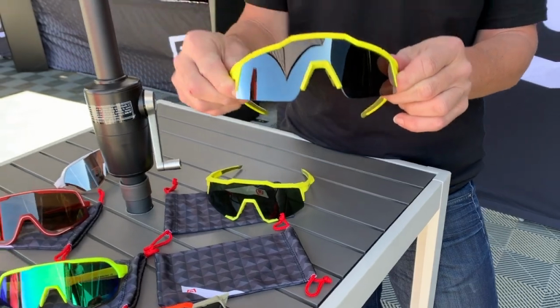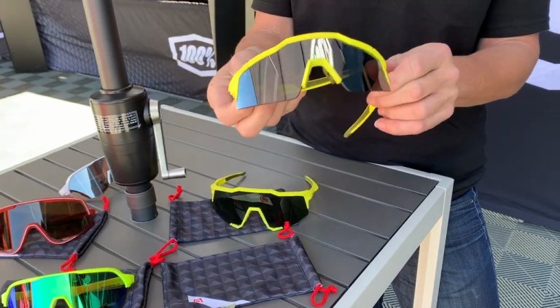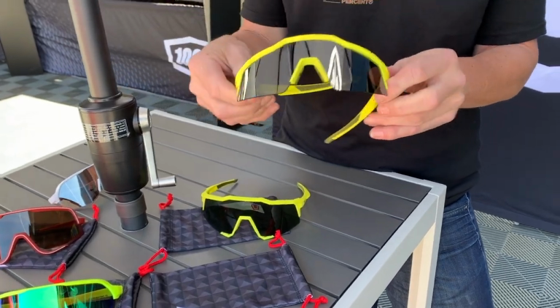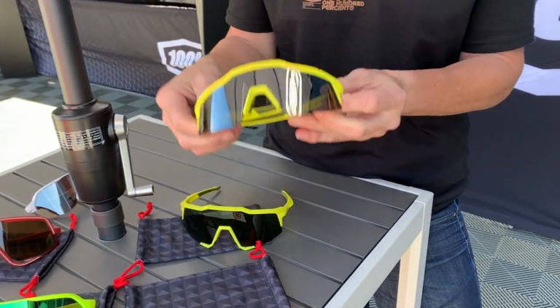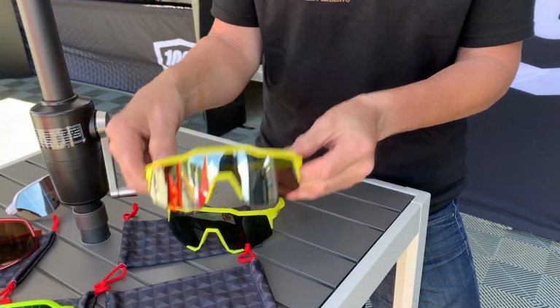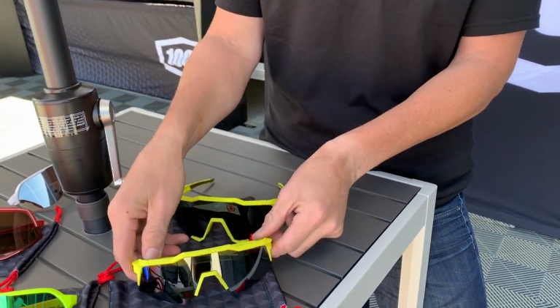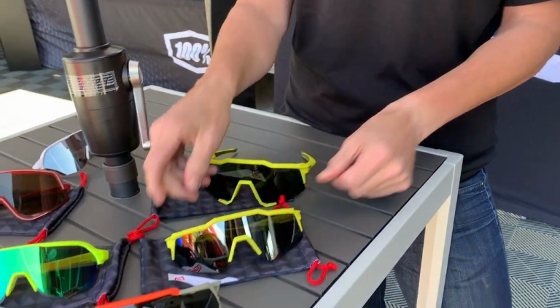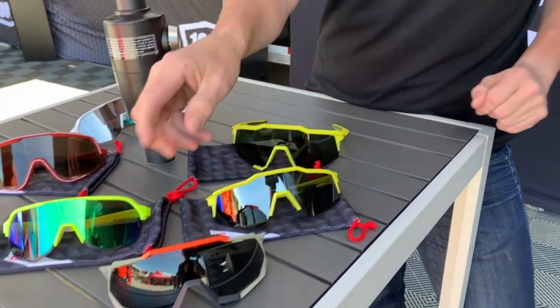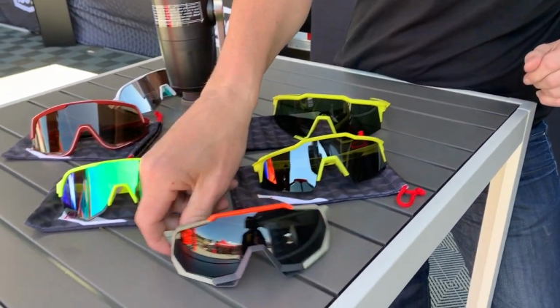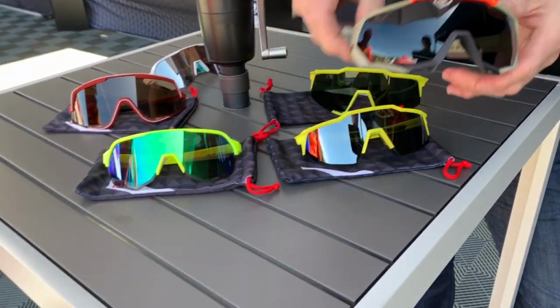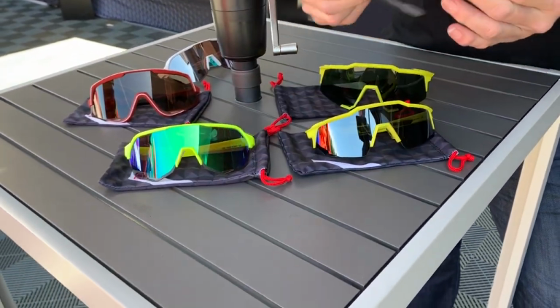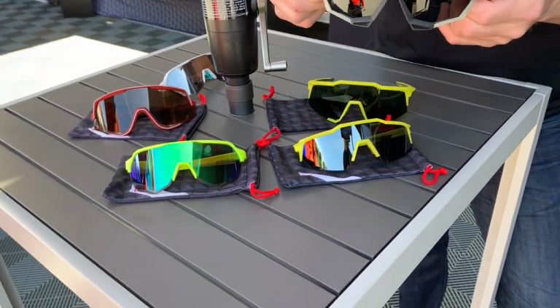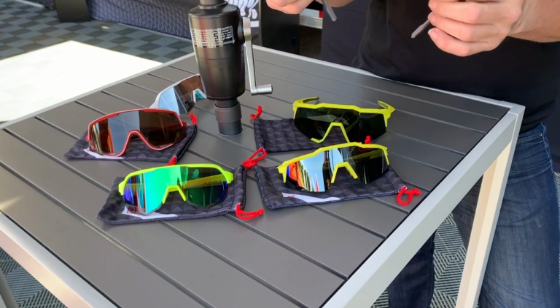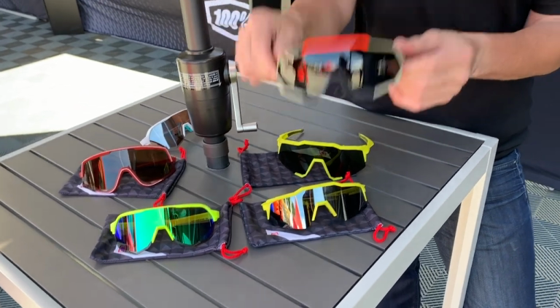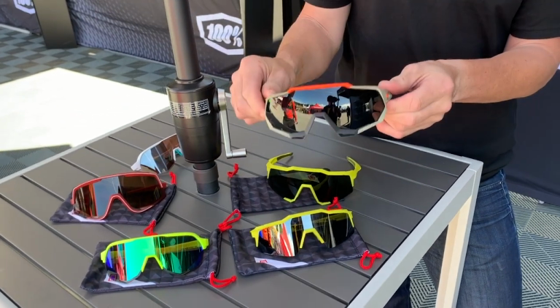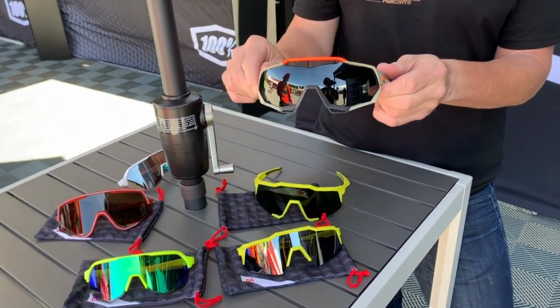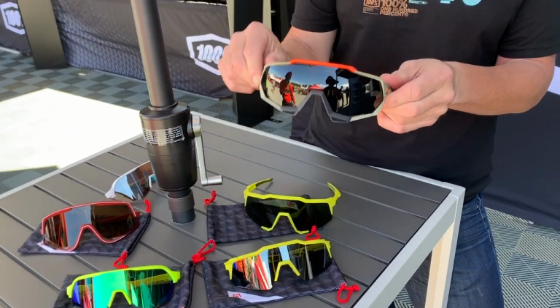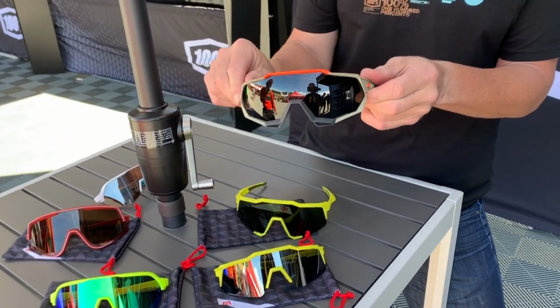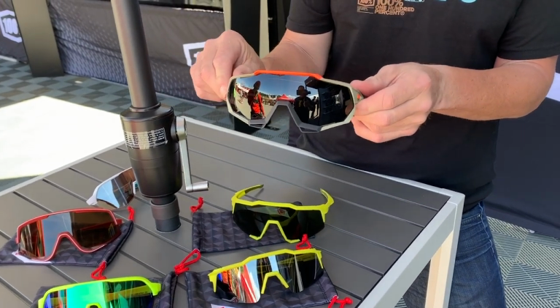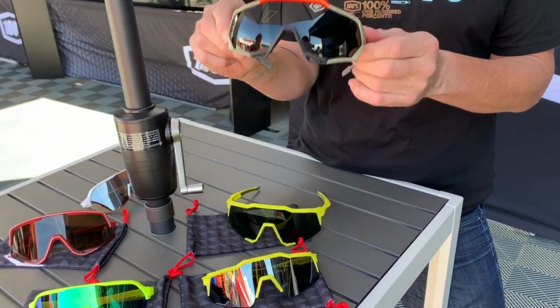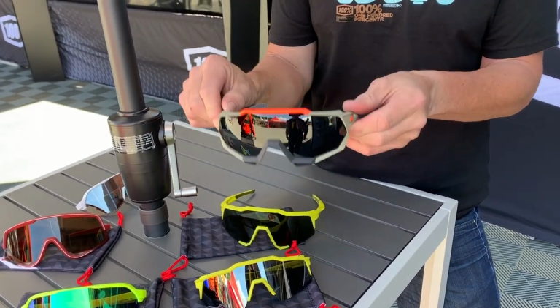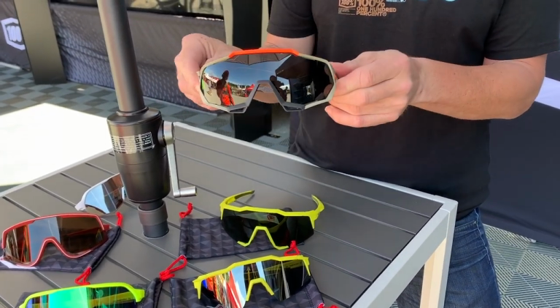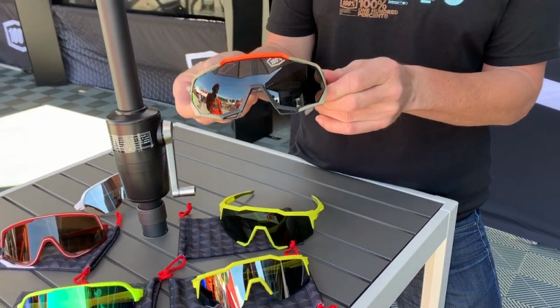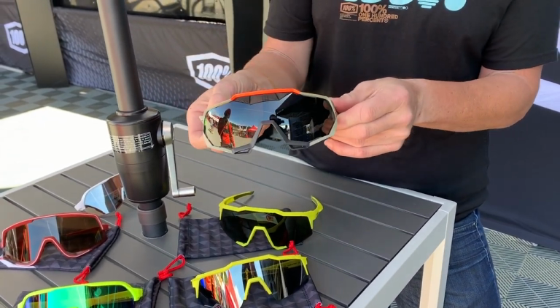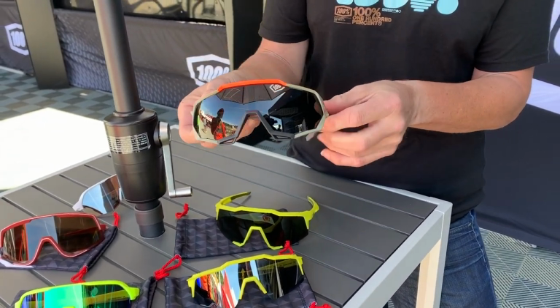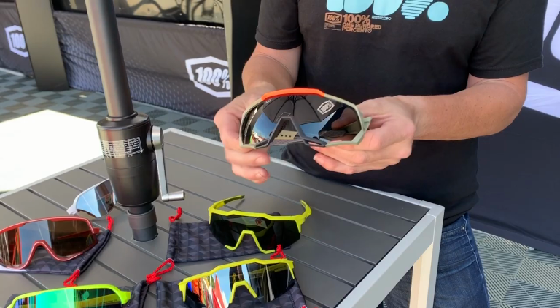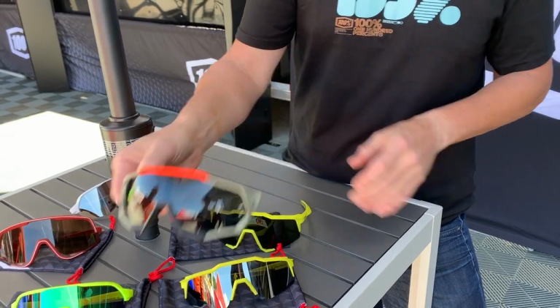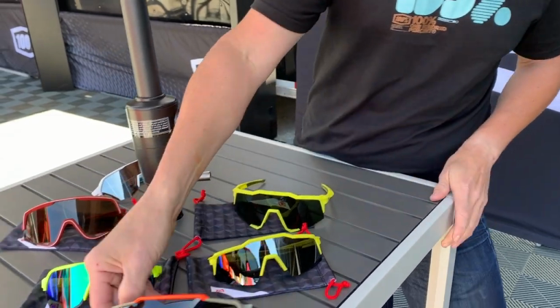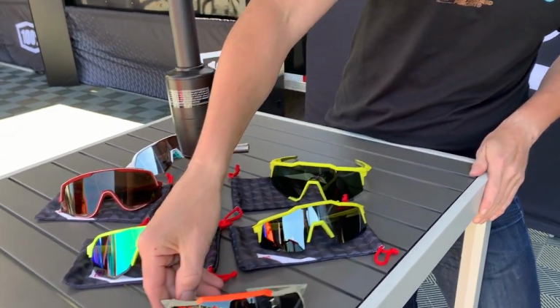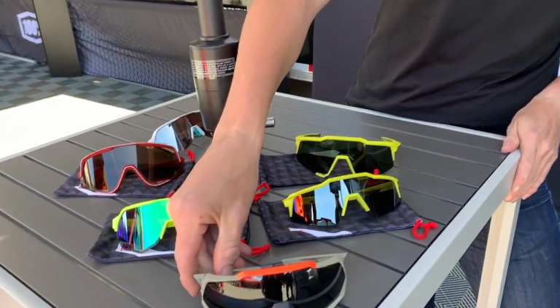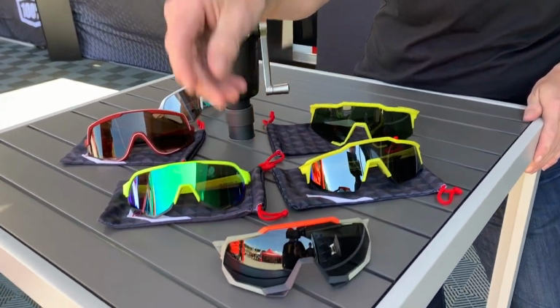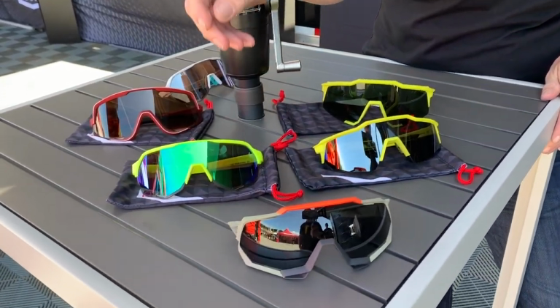We have all types of options for that performance model. Speedtrap — new colorways, great choice of pink. And the Bora World Tour team — we'll talk a little bit more about that in a second.